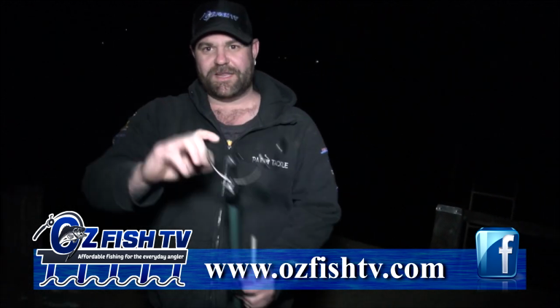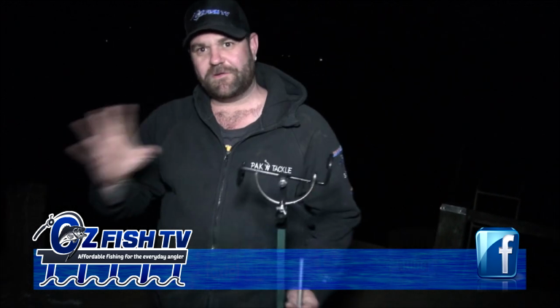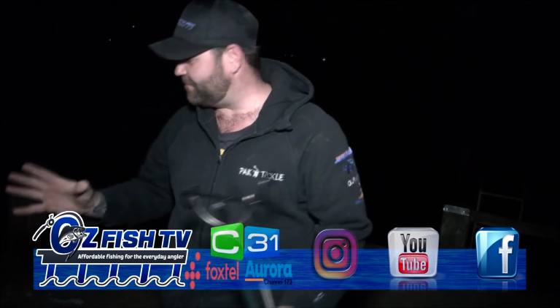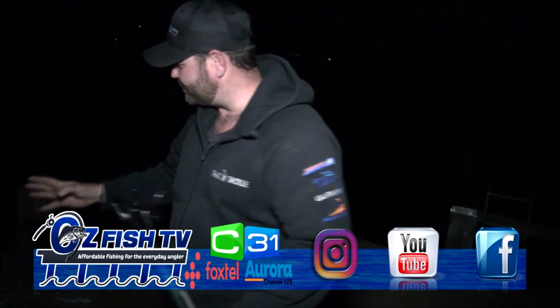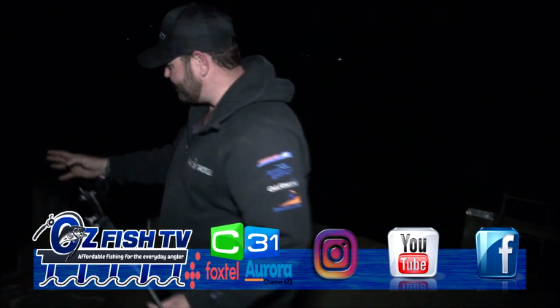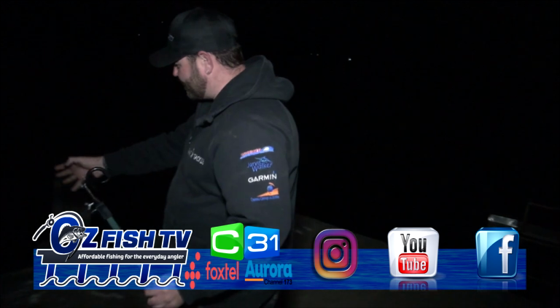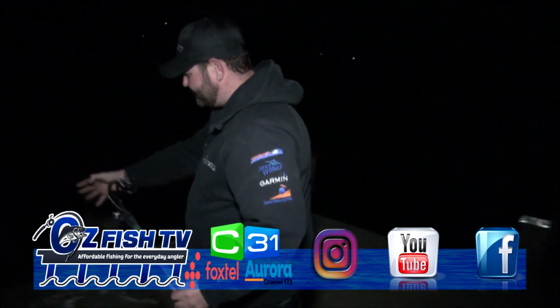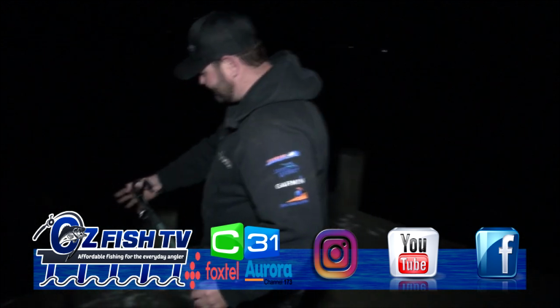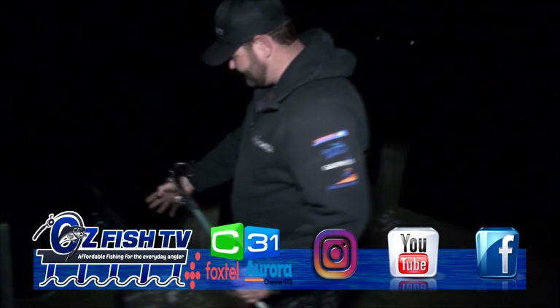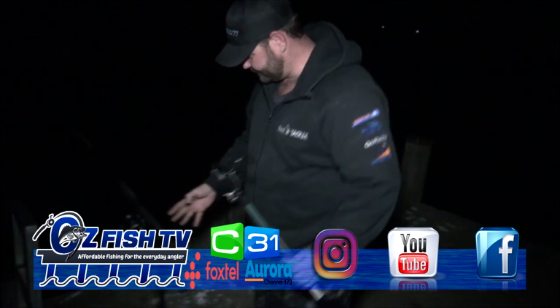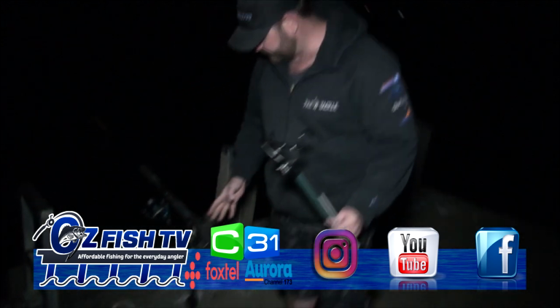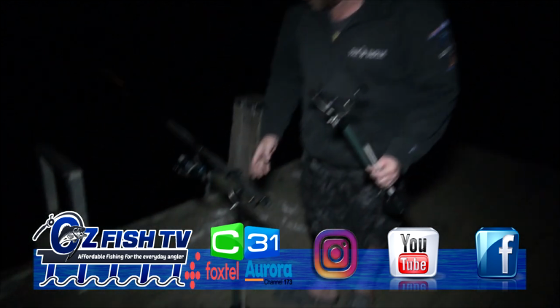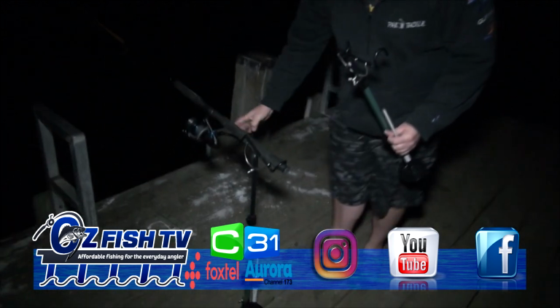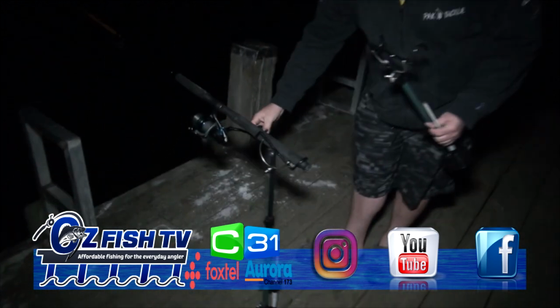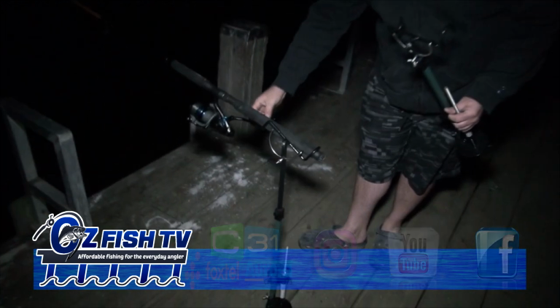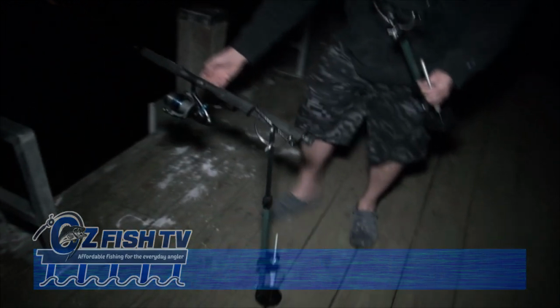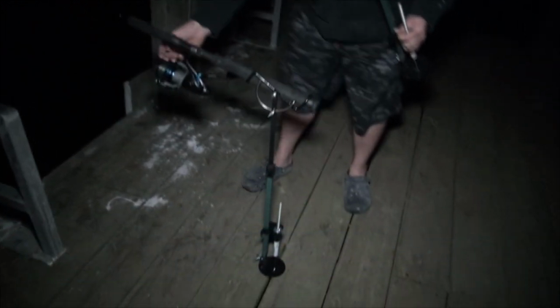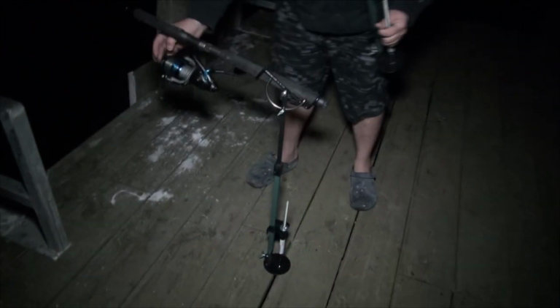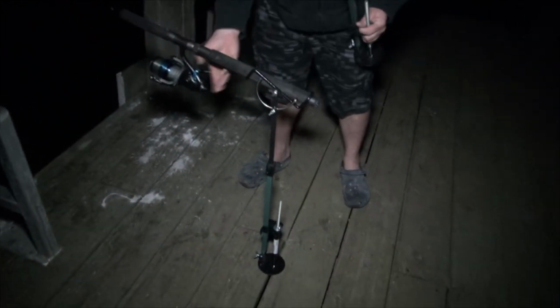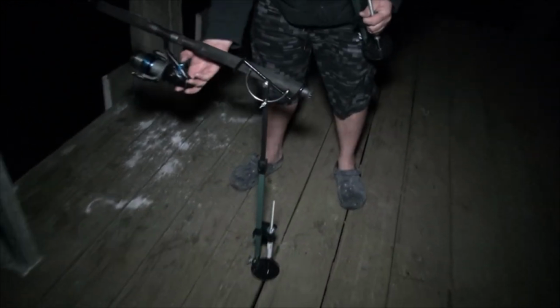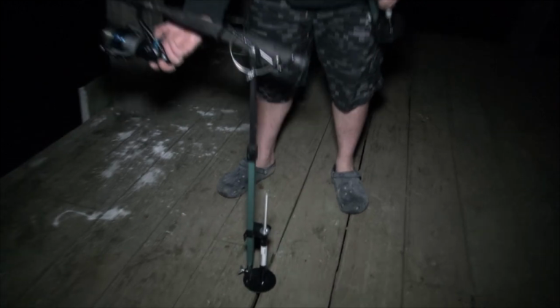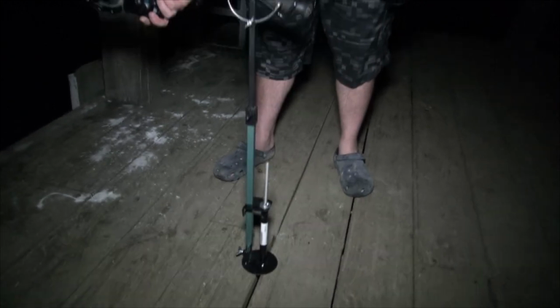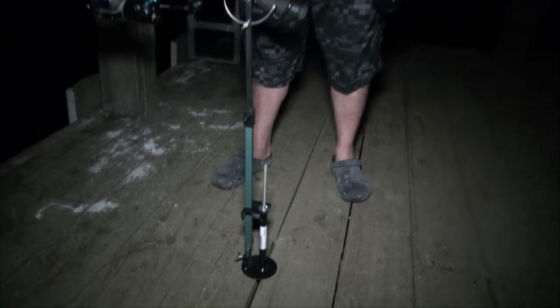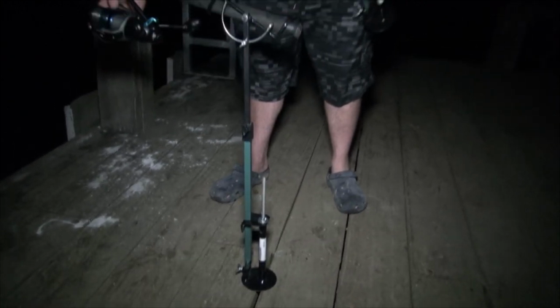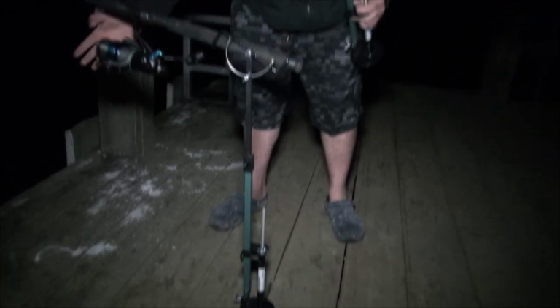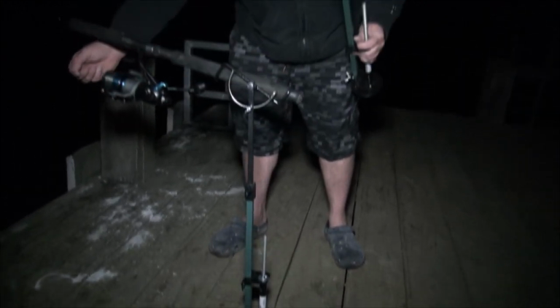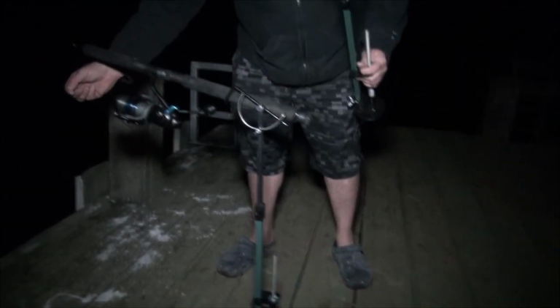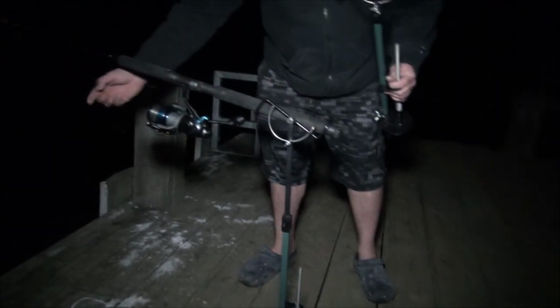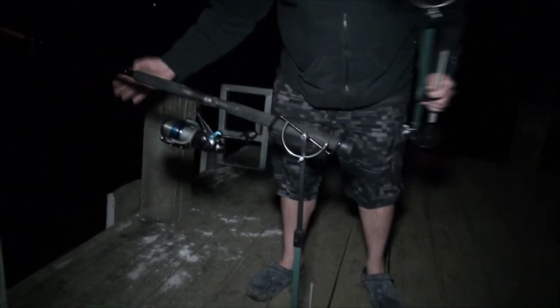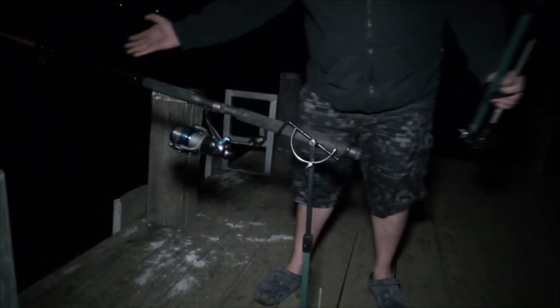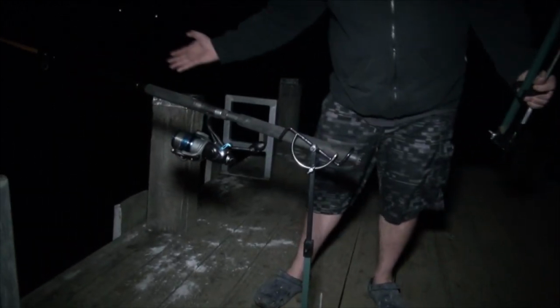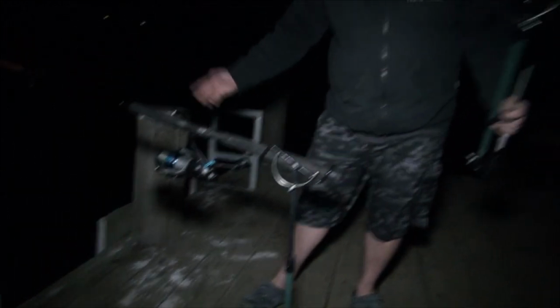Now if you follow me over here you'll see I've already got one all set up ready to go, put the back teaser on it, and that's how it sits in the jetty.